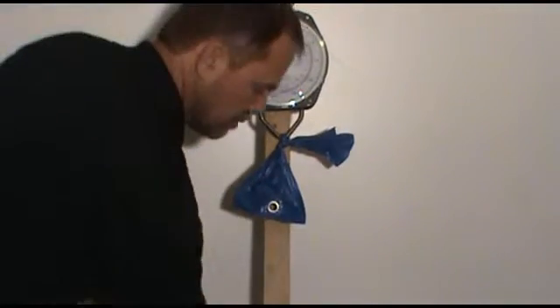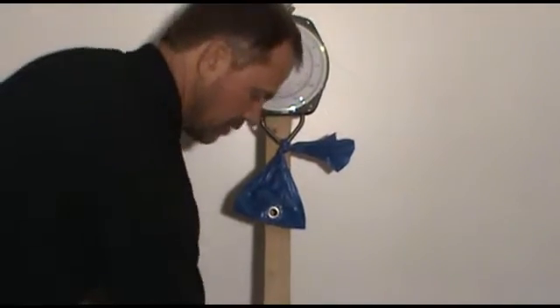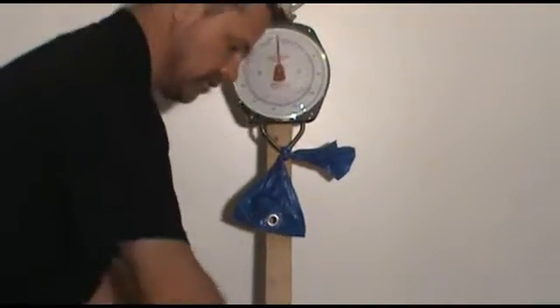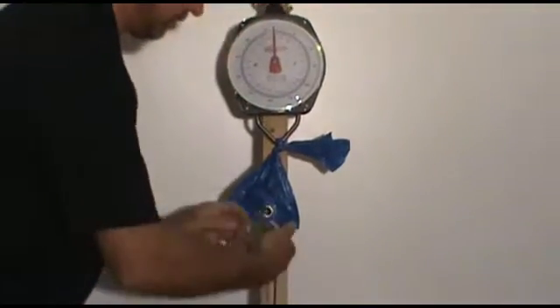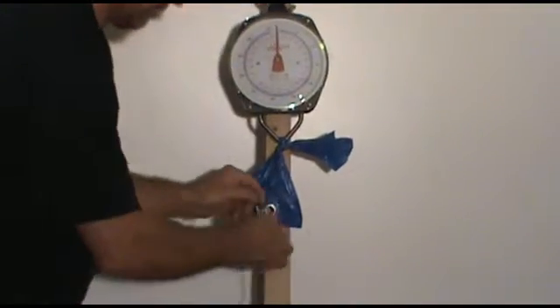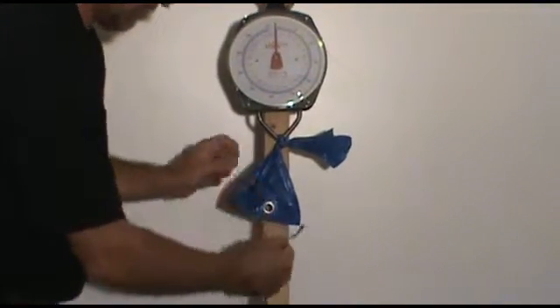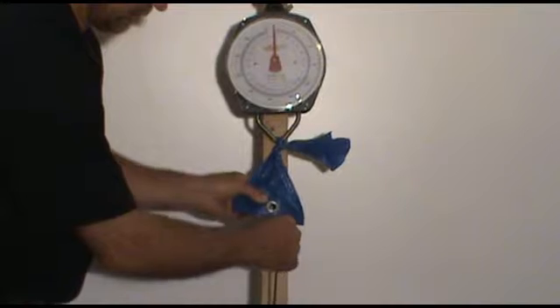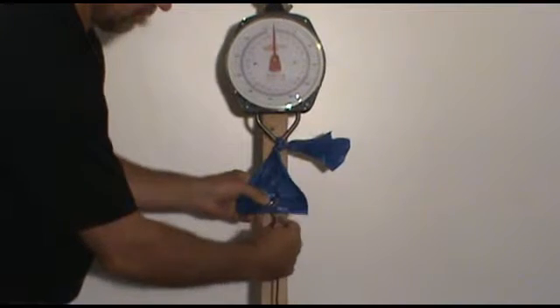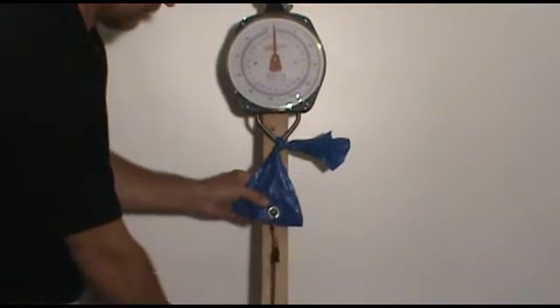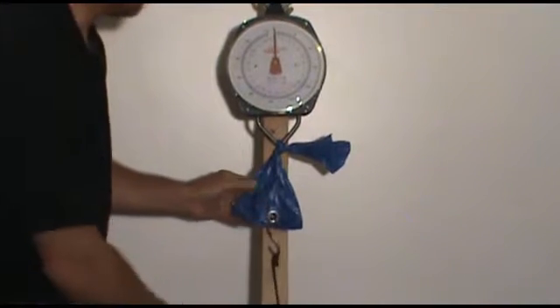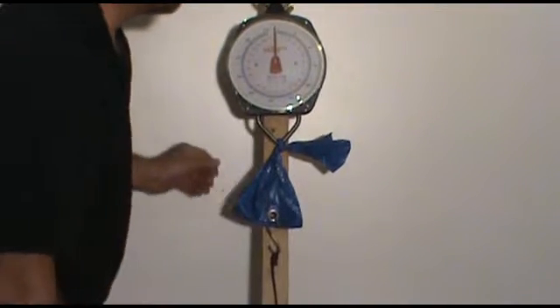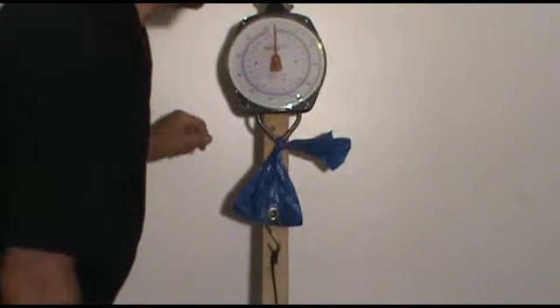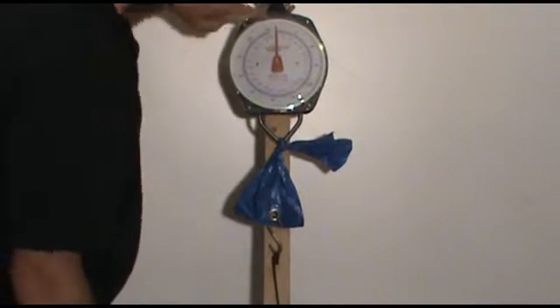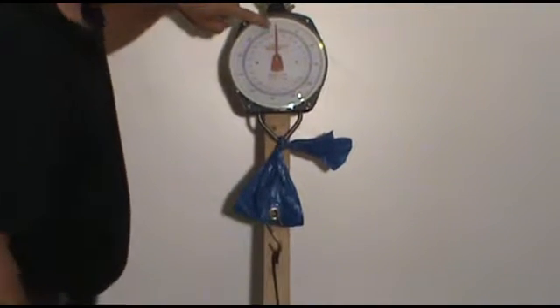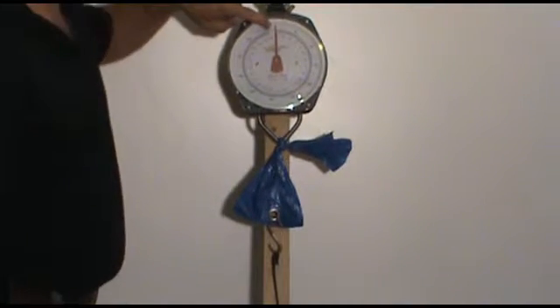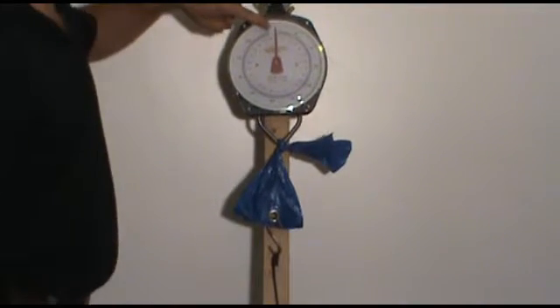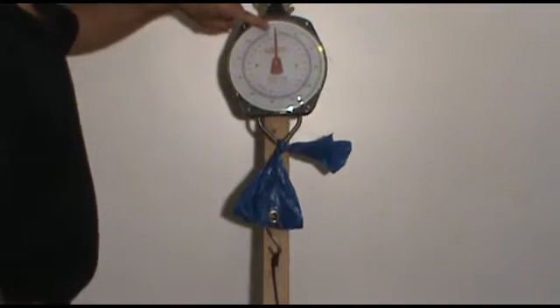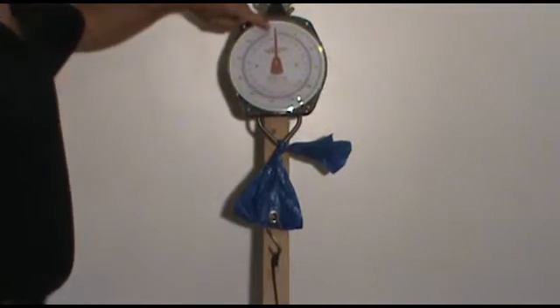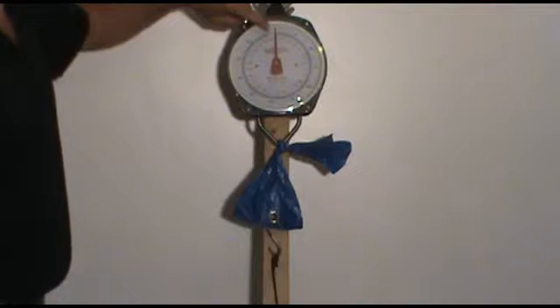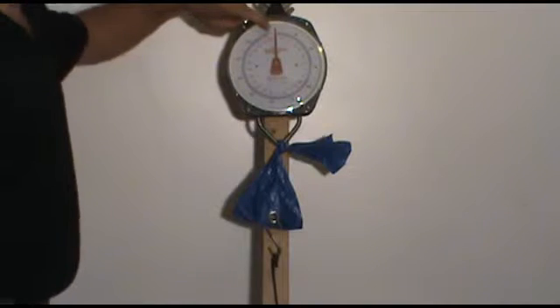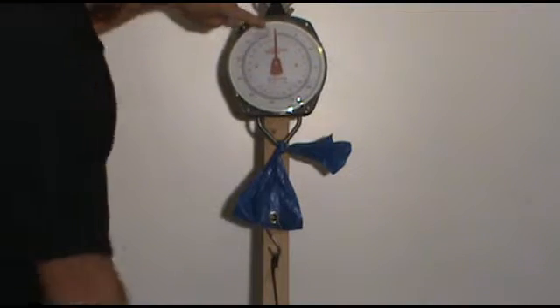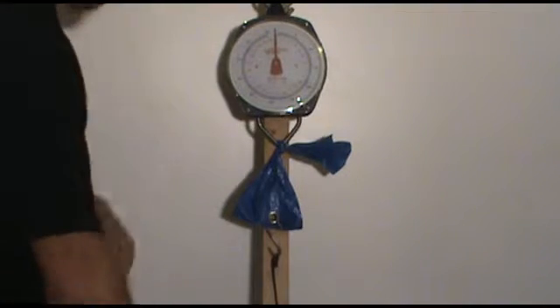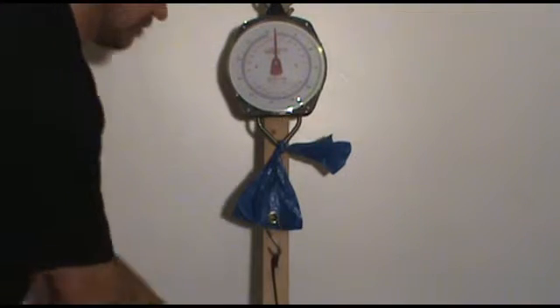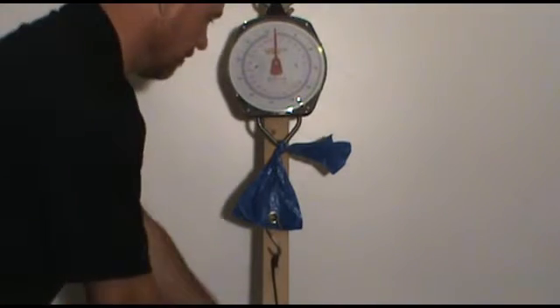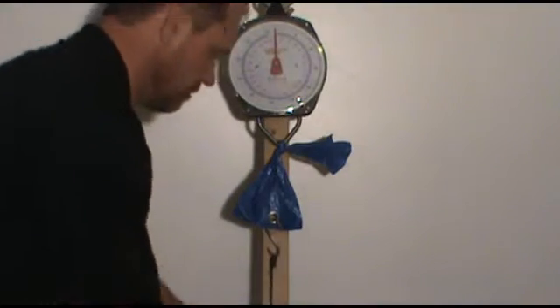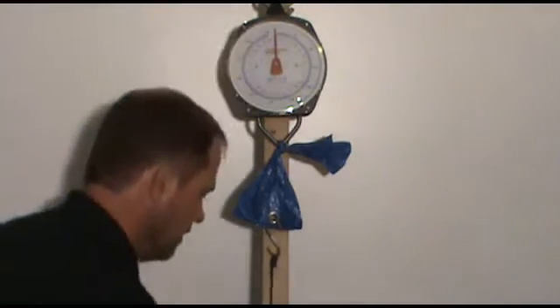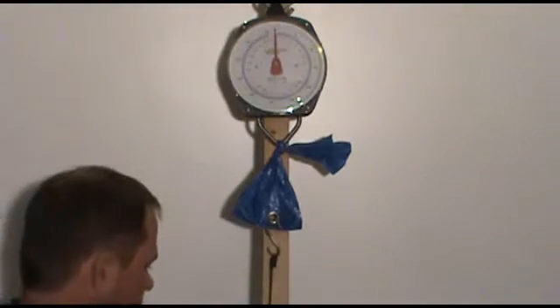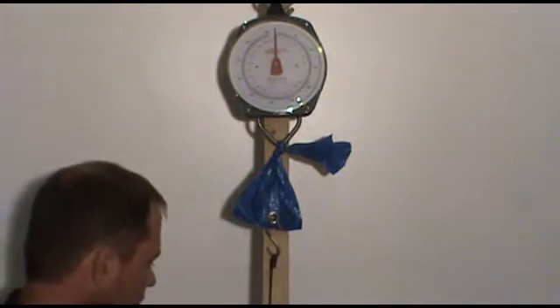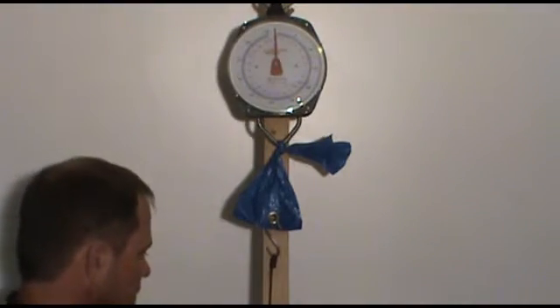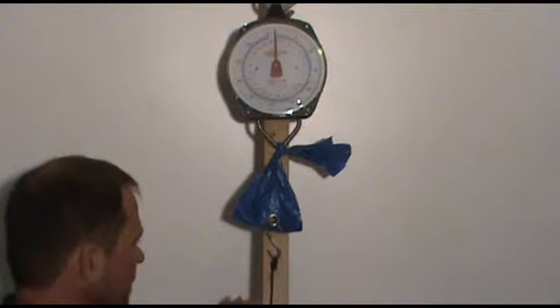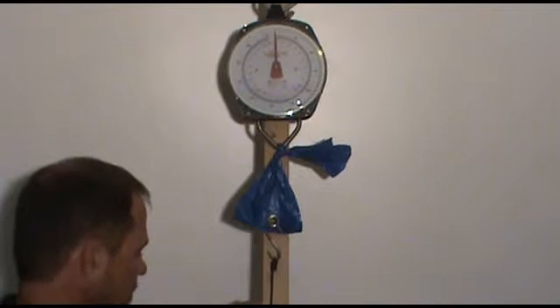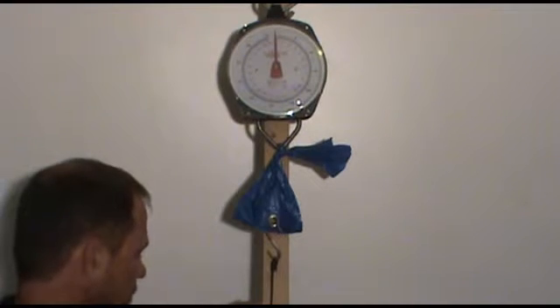We'll take our S-hook, put that in. We are at zero. We'll ratchet this down and see how many pounds of pressure it holds.